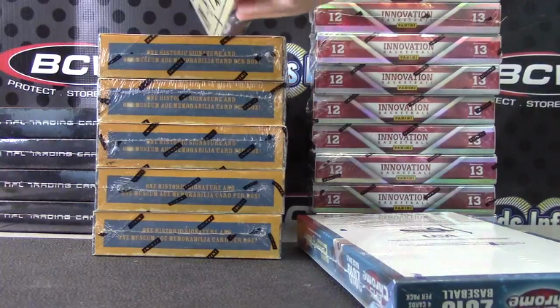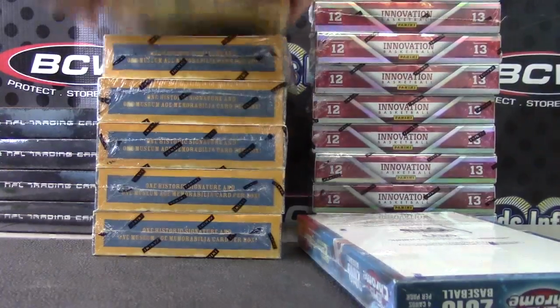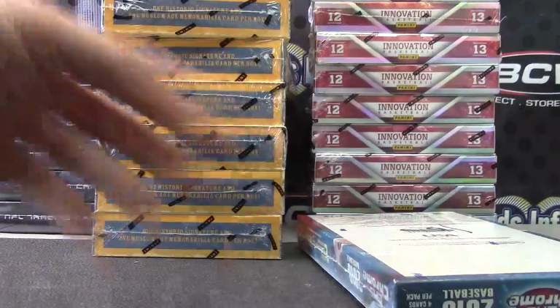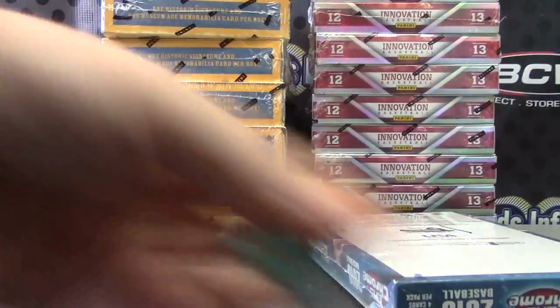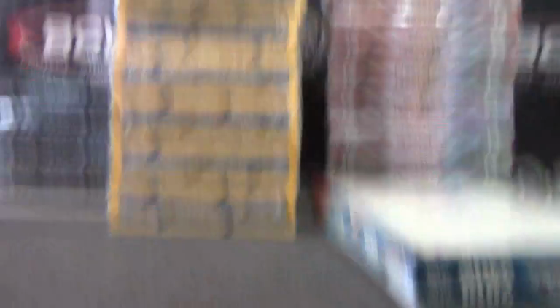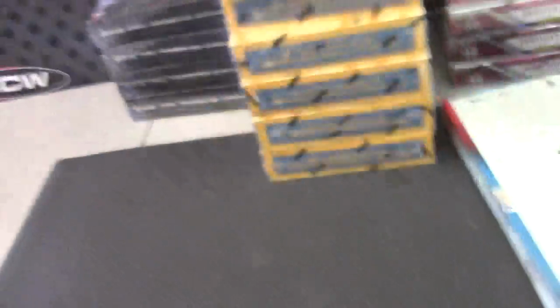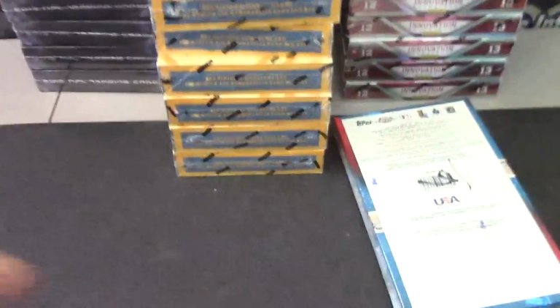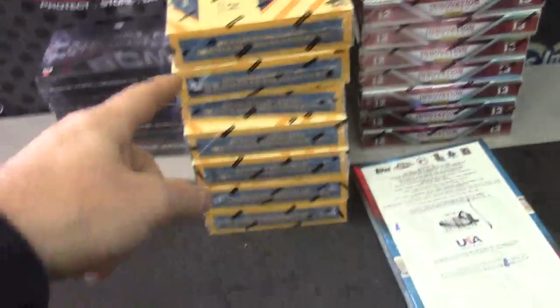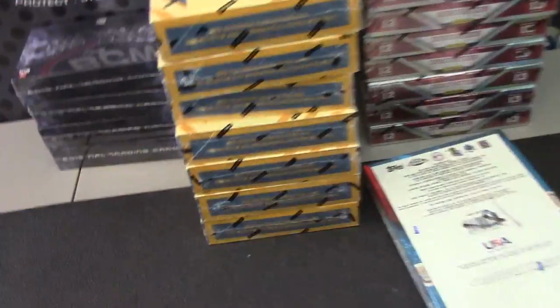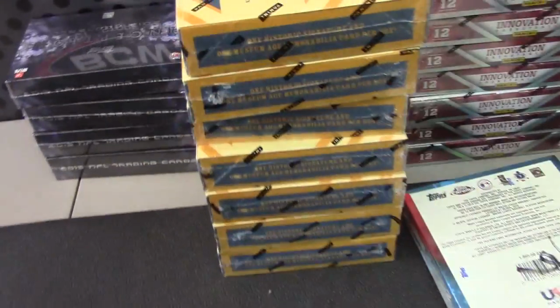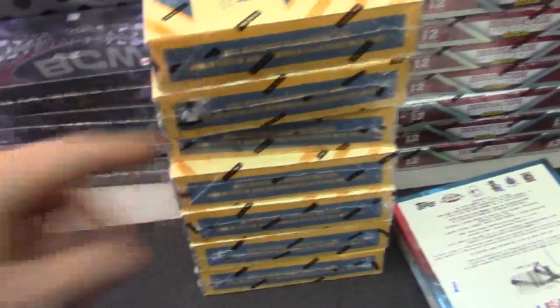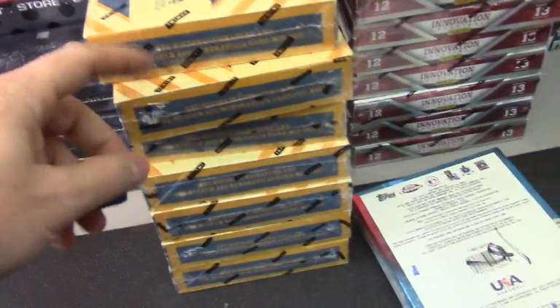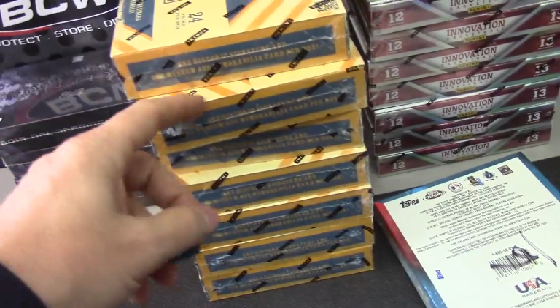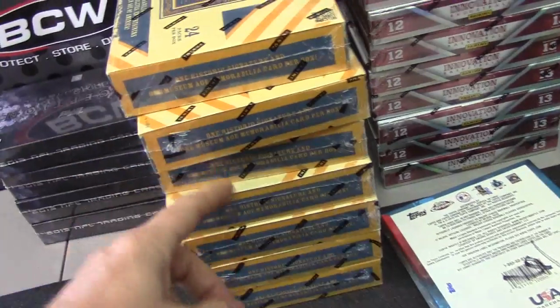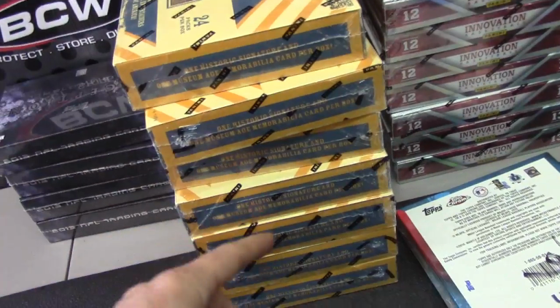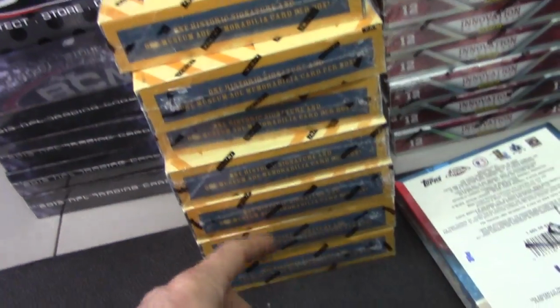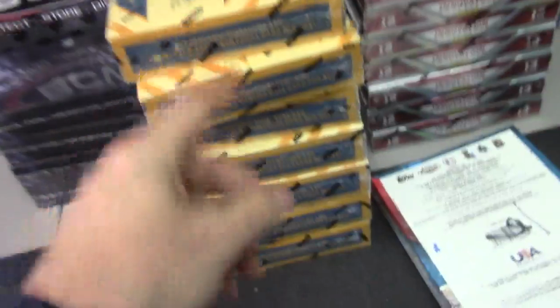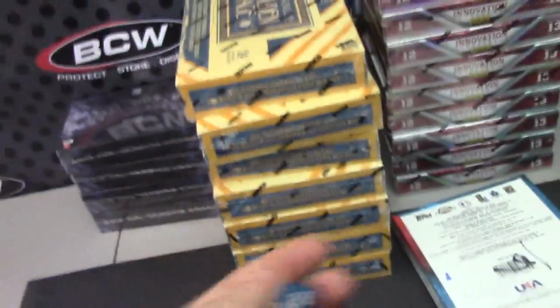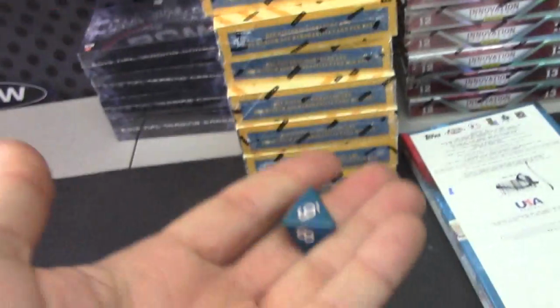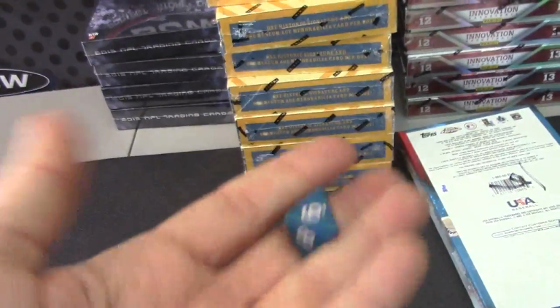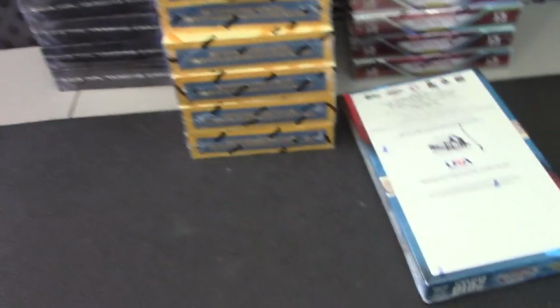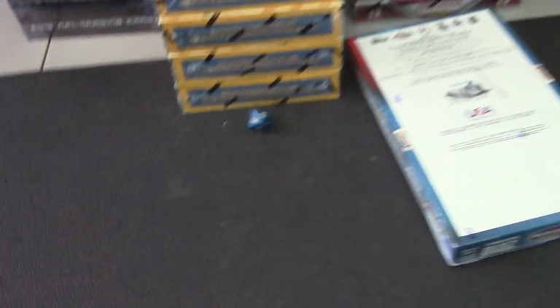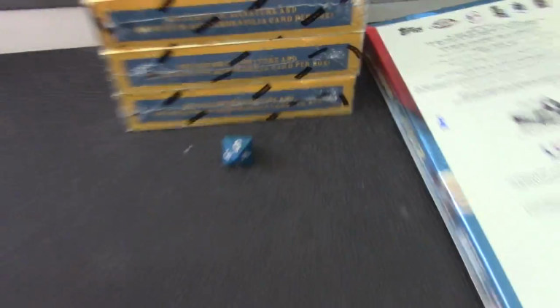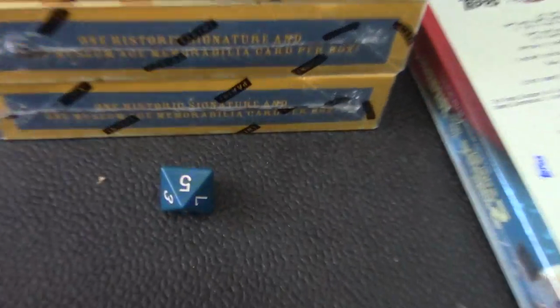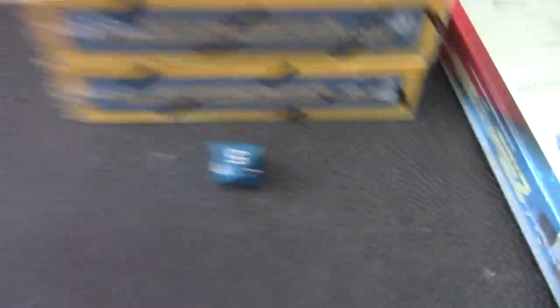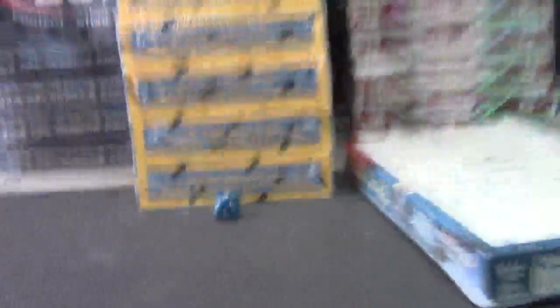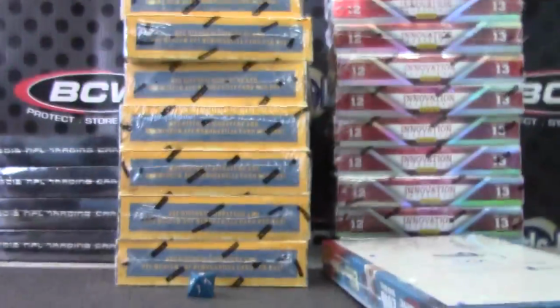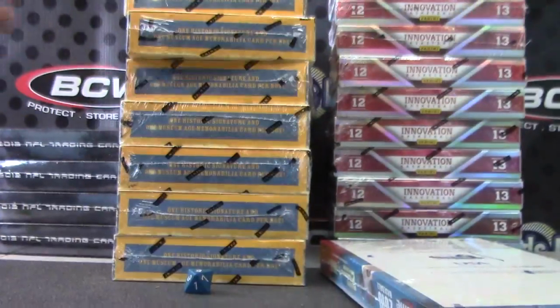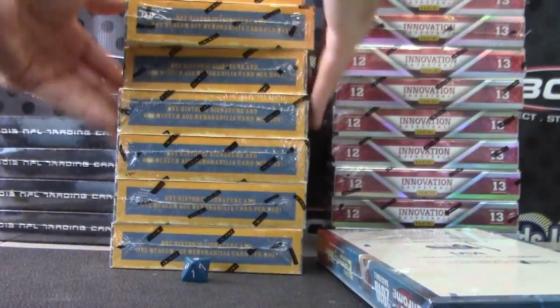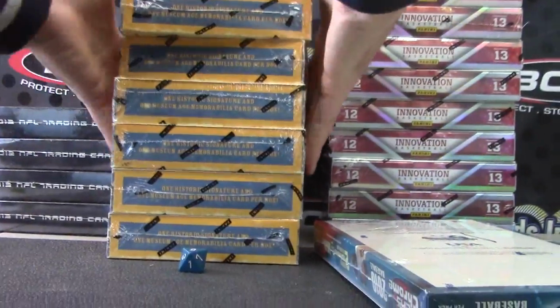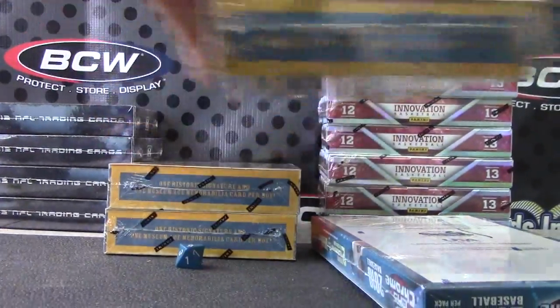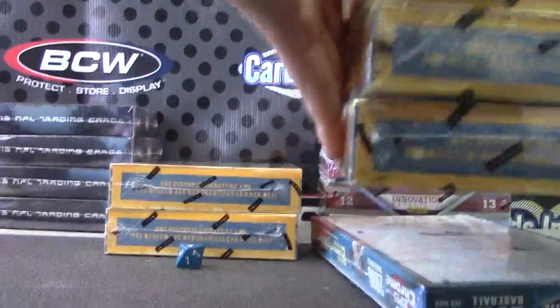These are numbered to 20 or something. I'm just going to roll where we do it. There's 8 boxes — 1, 2, 3, 4, 5, 6, 7. There's 7 on bottom, one on top. The number will be different. Numbered to 5: 1, 2, 3, 4, 5. Fifth one down.